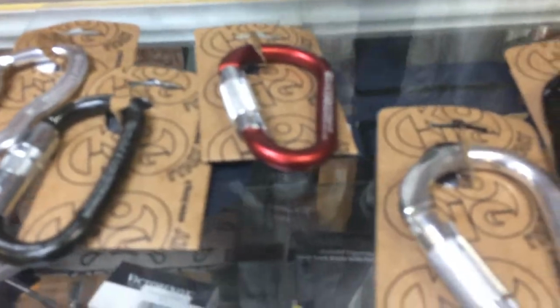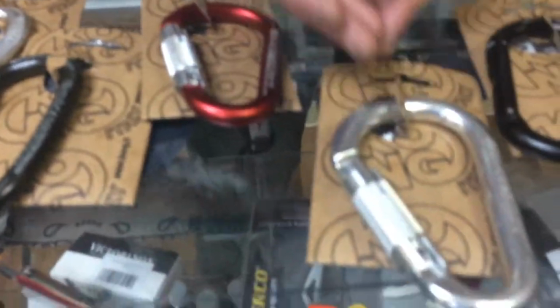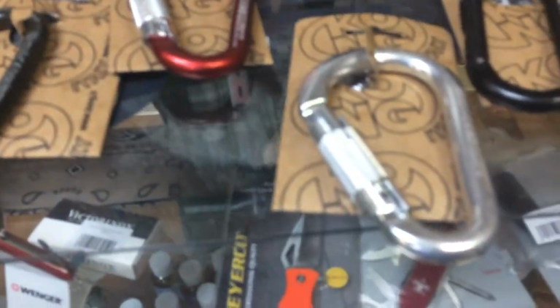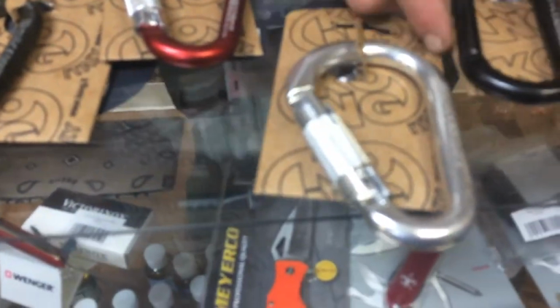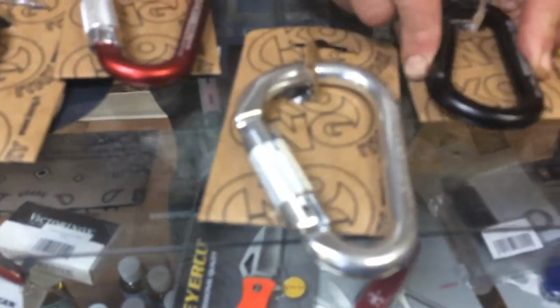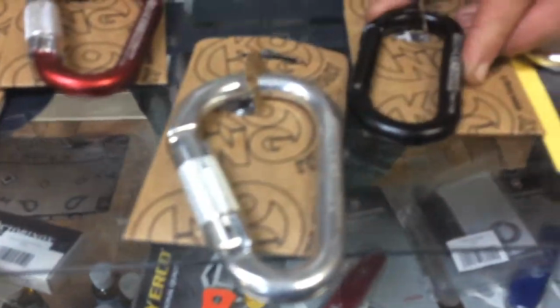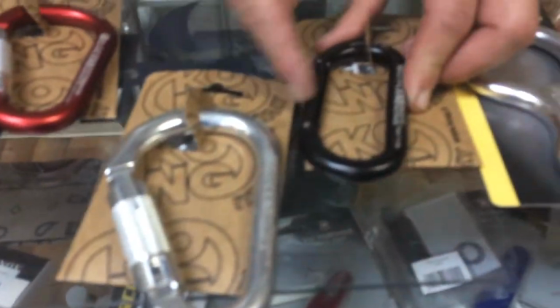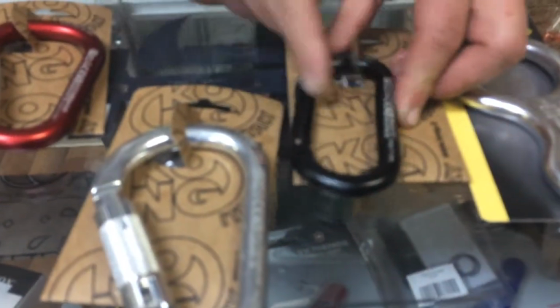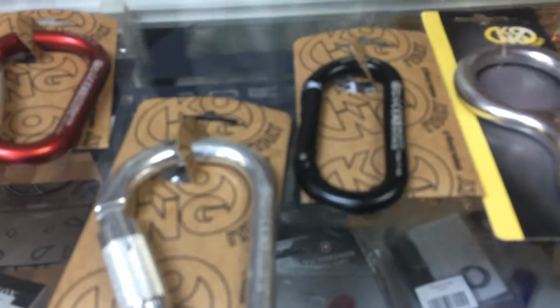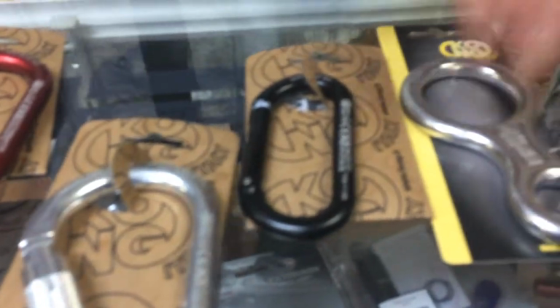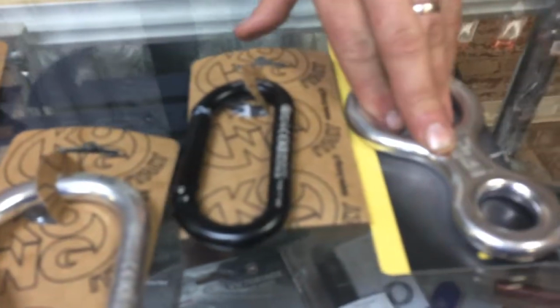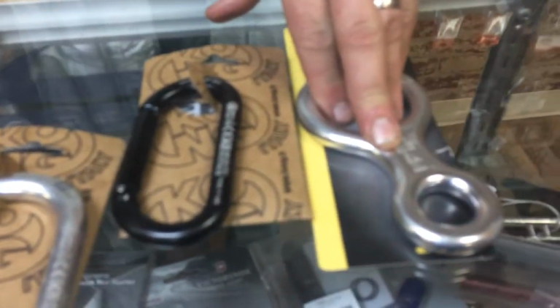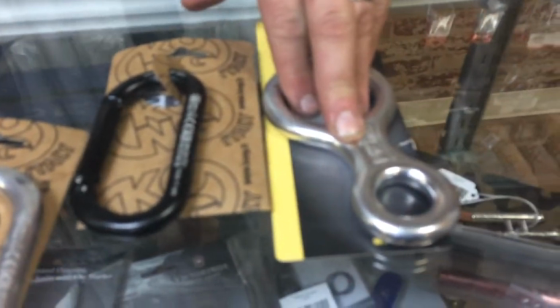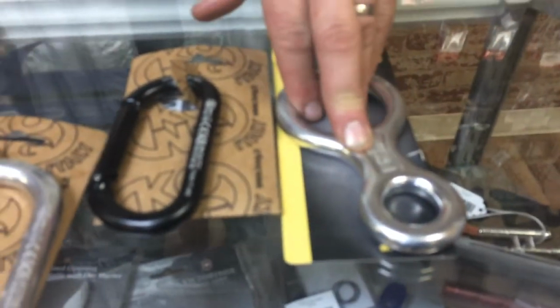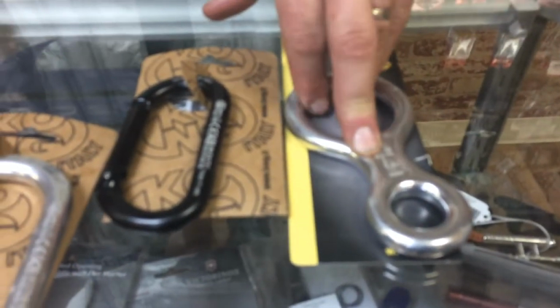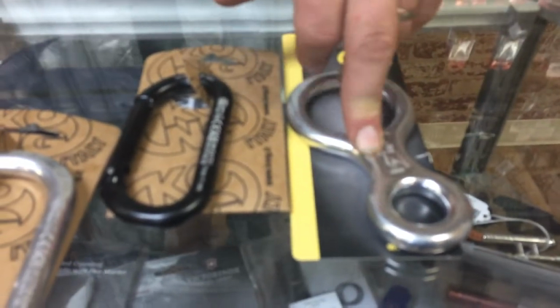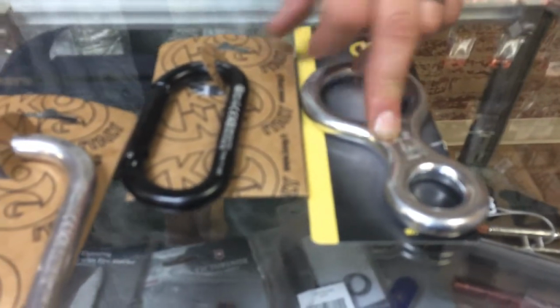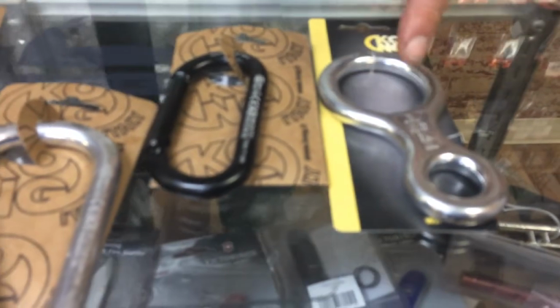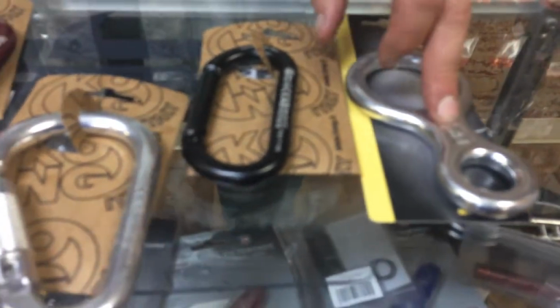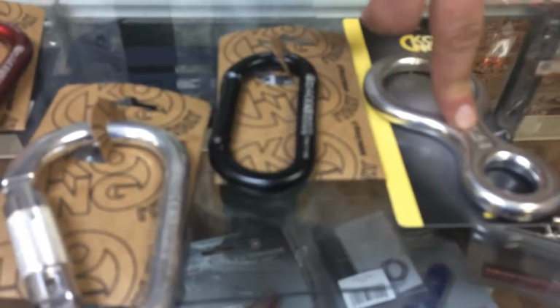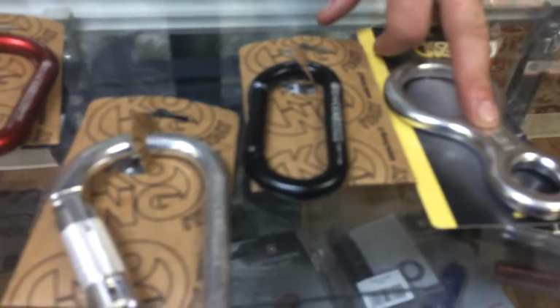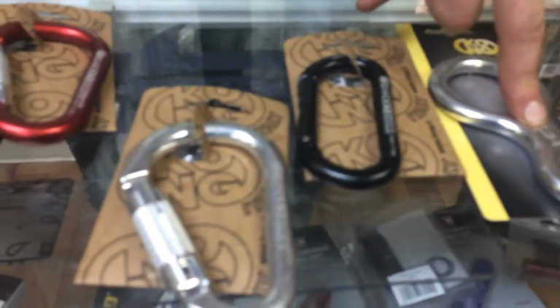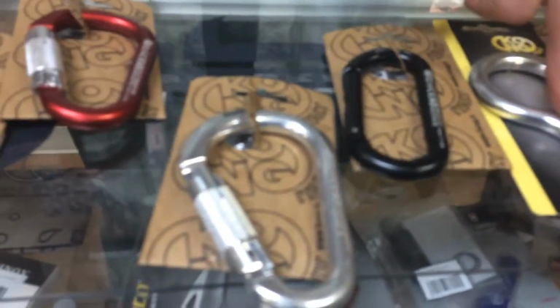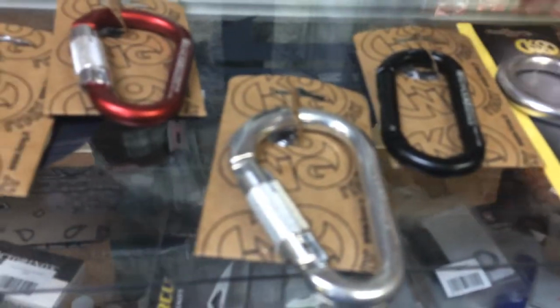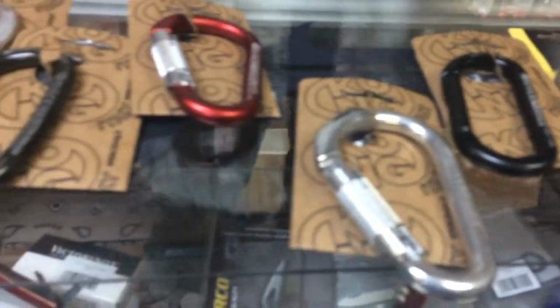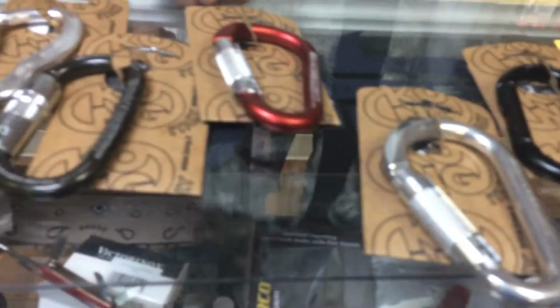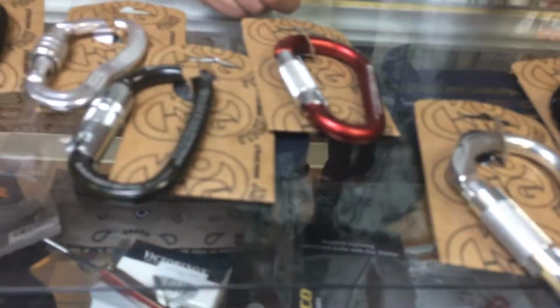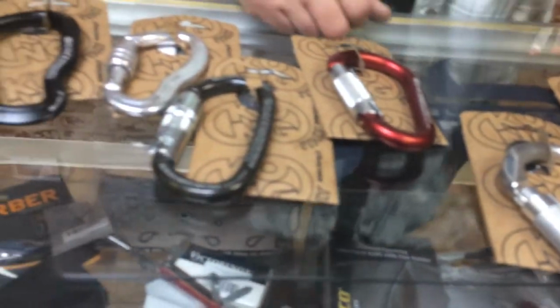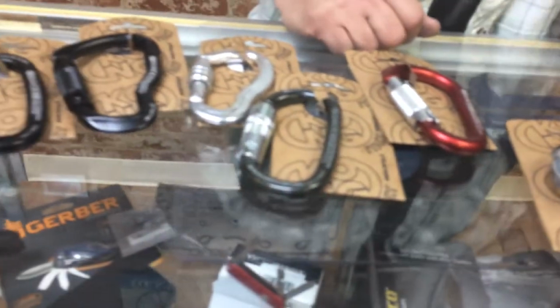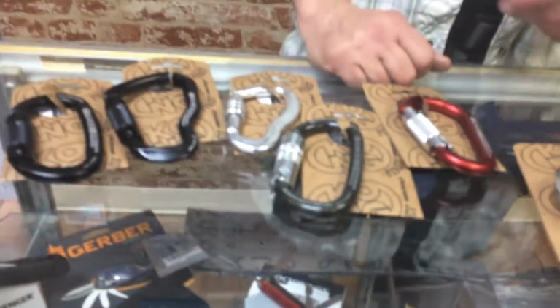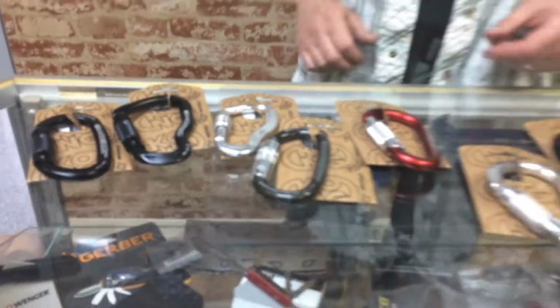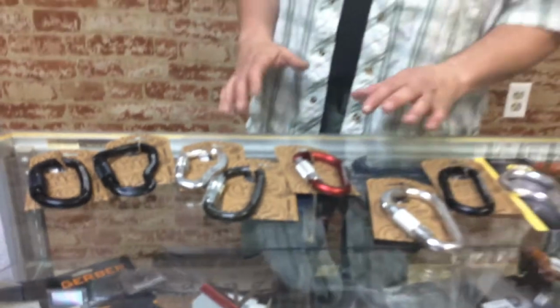More tri-locks, a standard gate, and even figure eight descenders — excuse me, descenders or rappelling devices. And that's just to name a few of the Kong products that we have here in store.